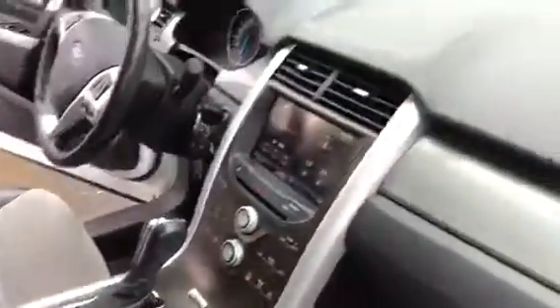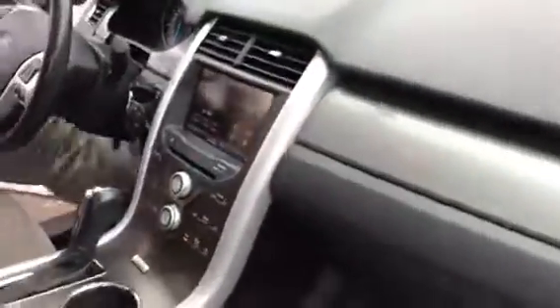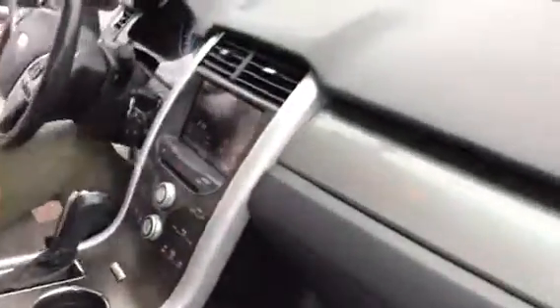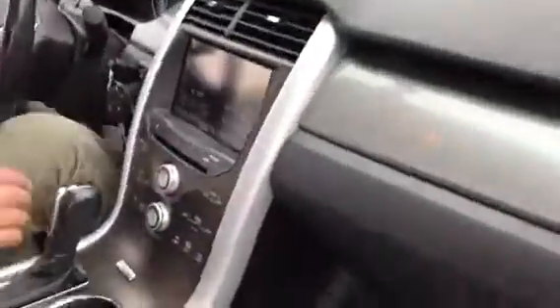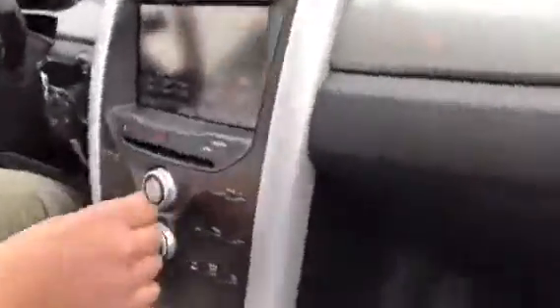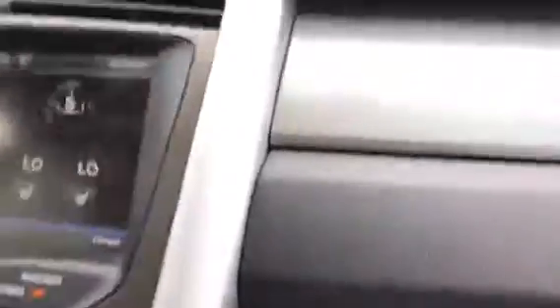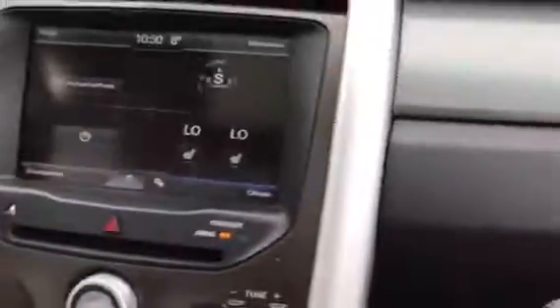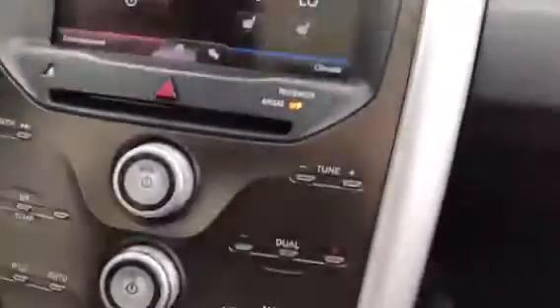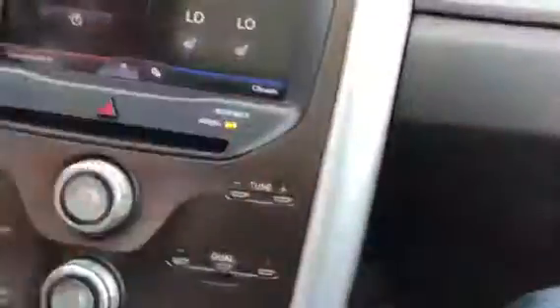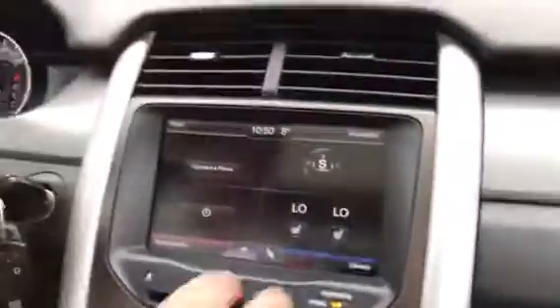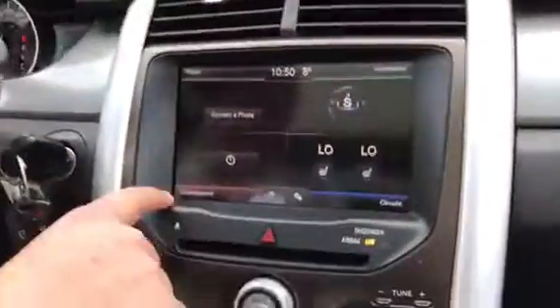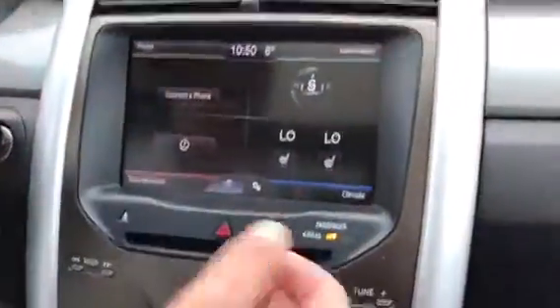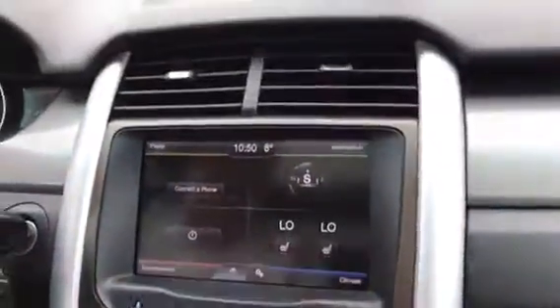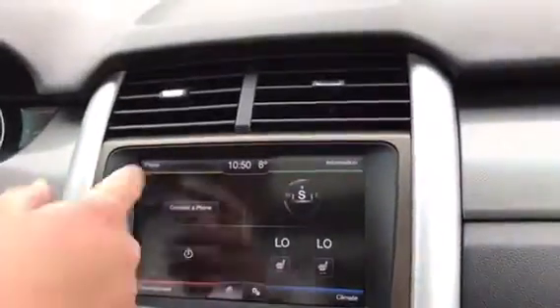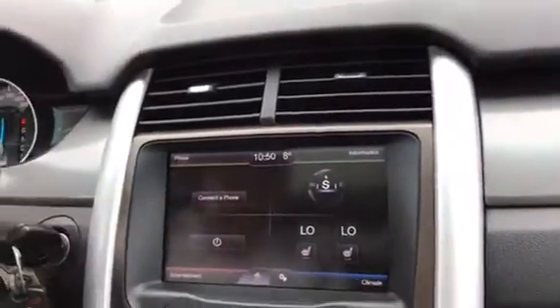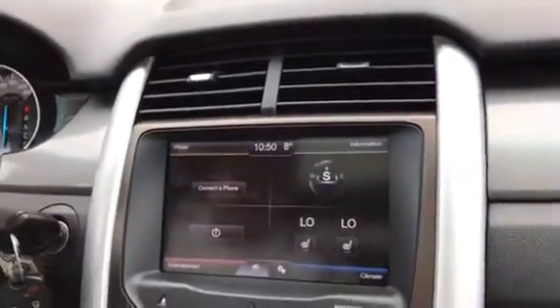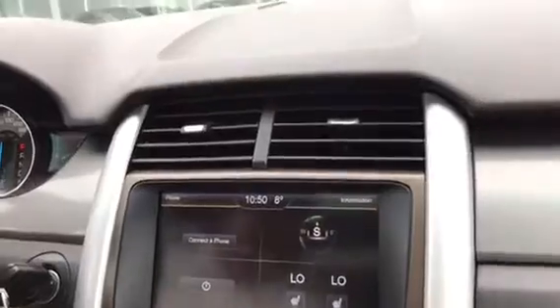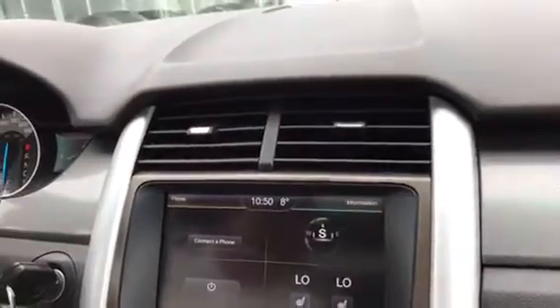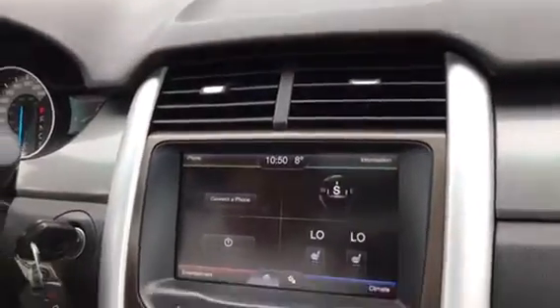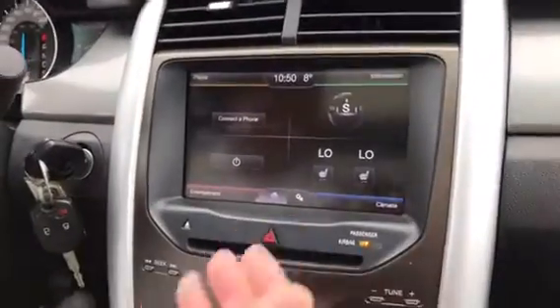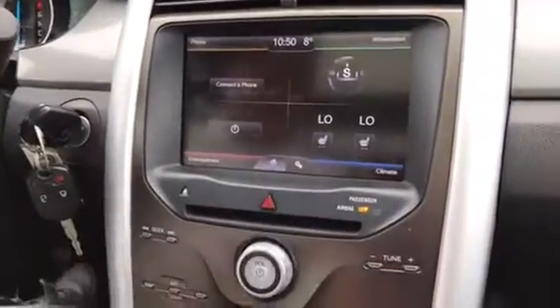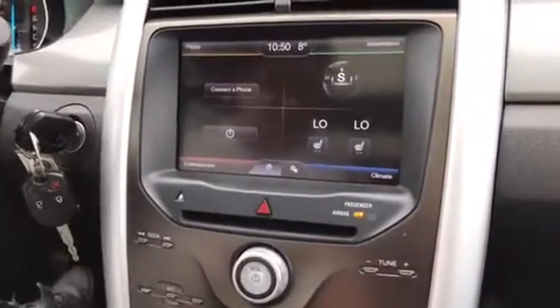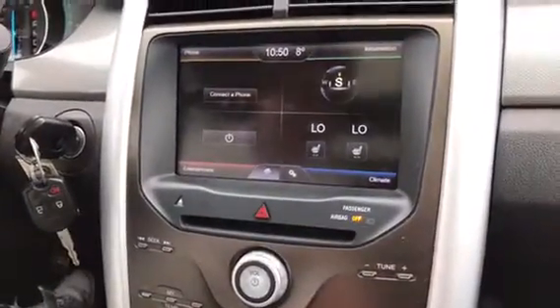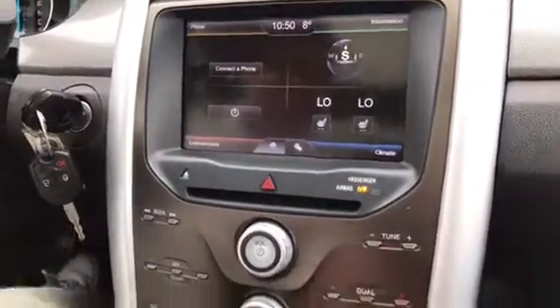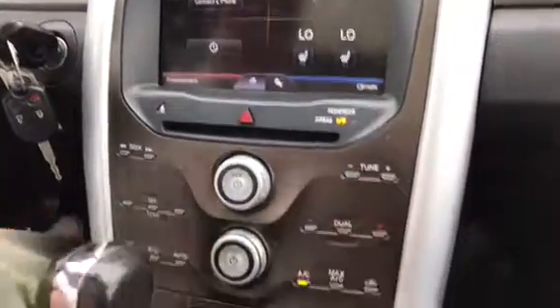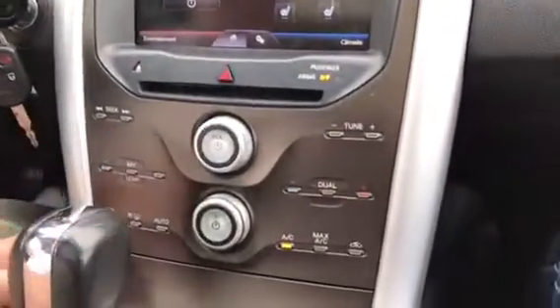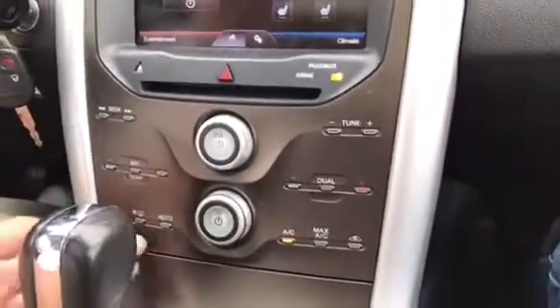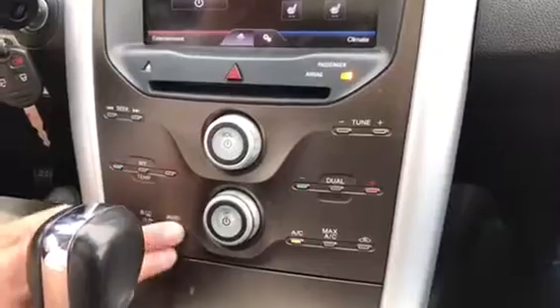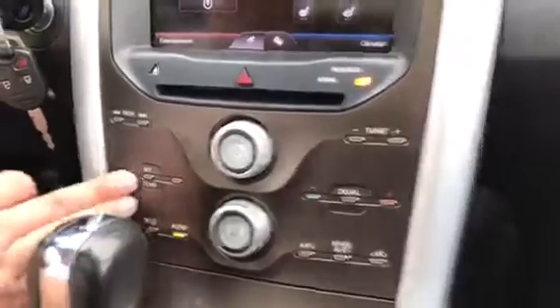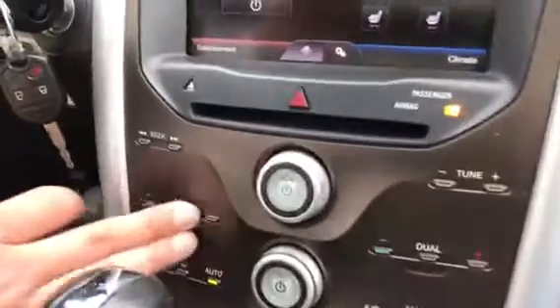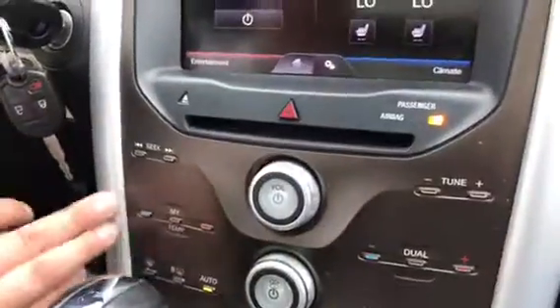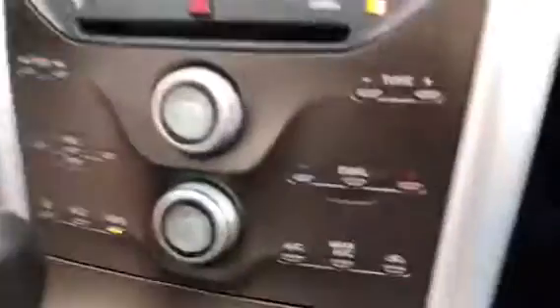Pop on in — turn this off real quick. Infotainment screen right here: climate, entertainment, heated seats, phone, Bluetooth, CD player — because I know they're obsolete but this one has it for you — Max AC, everything. It's basically touch-sensitive to do all that good stuff.